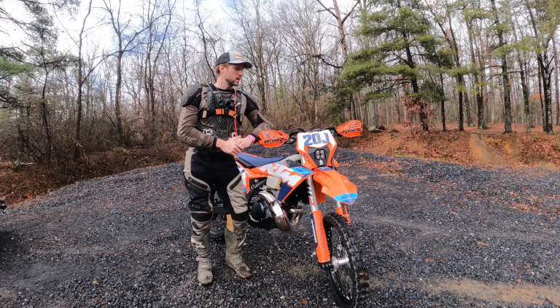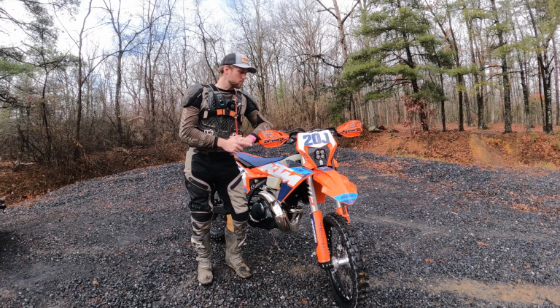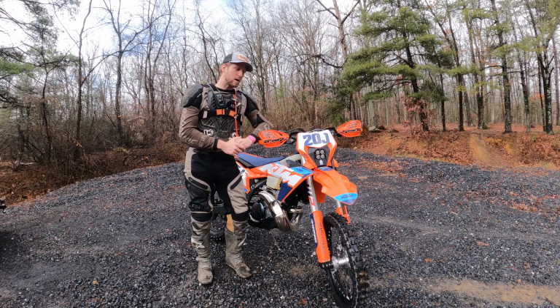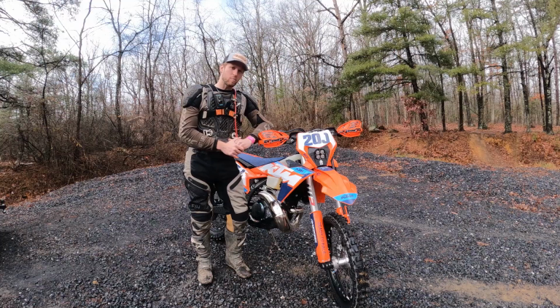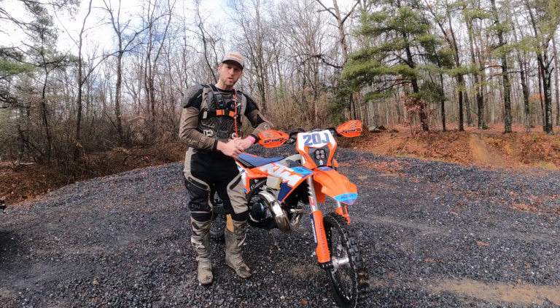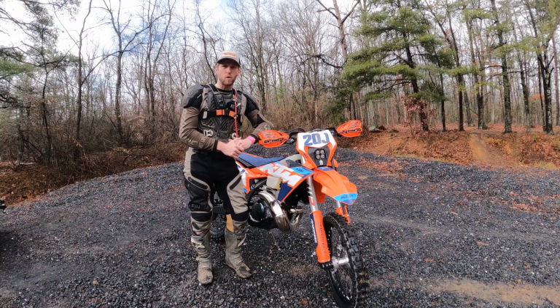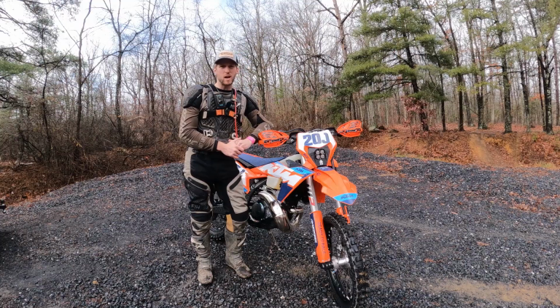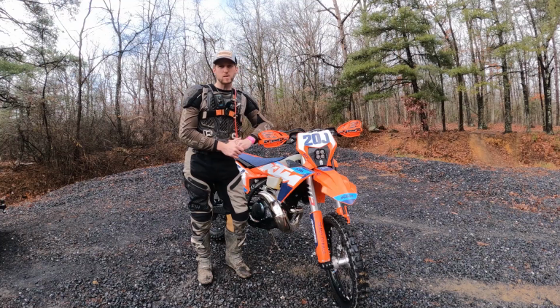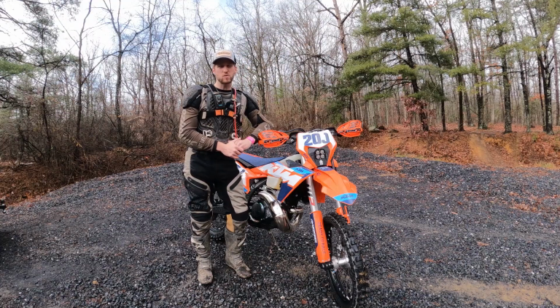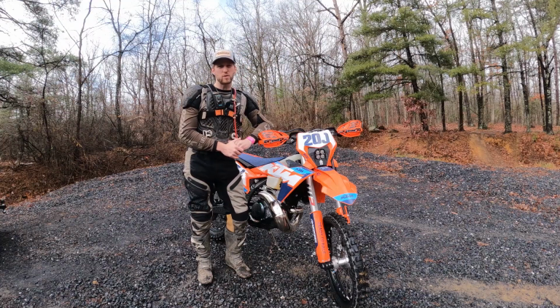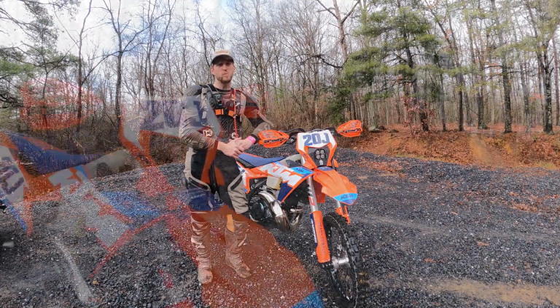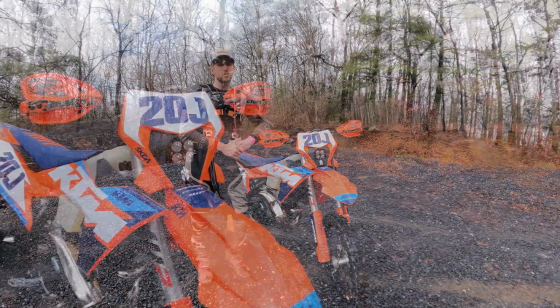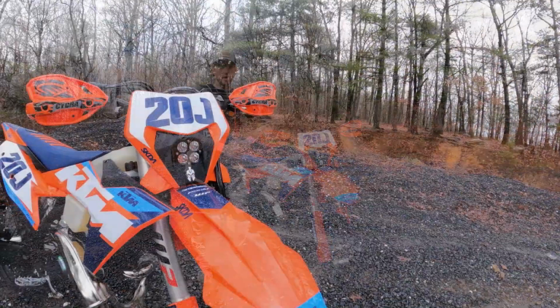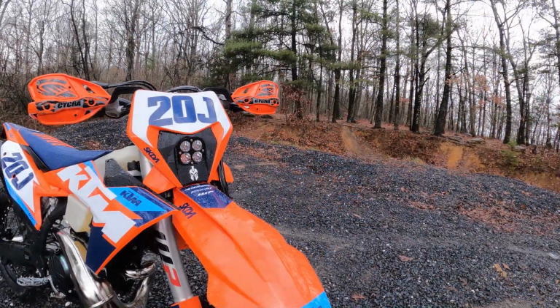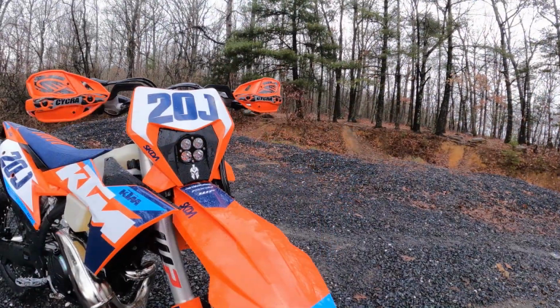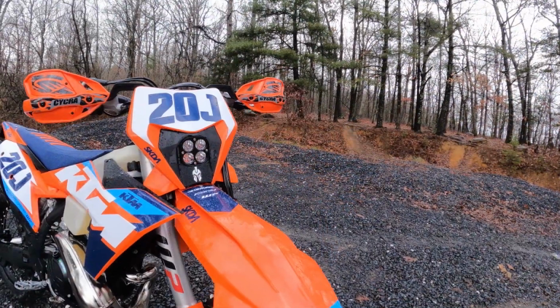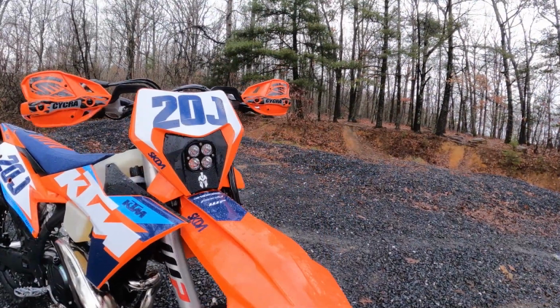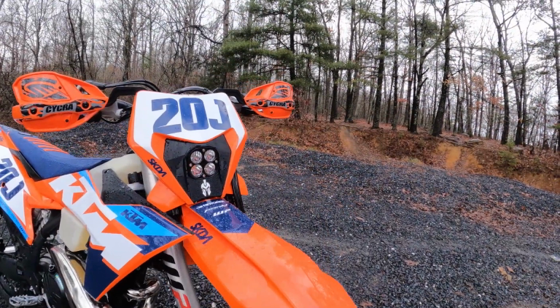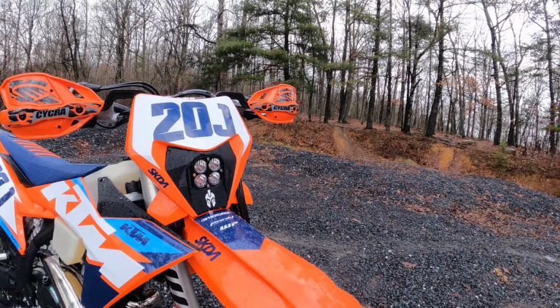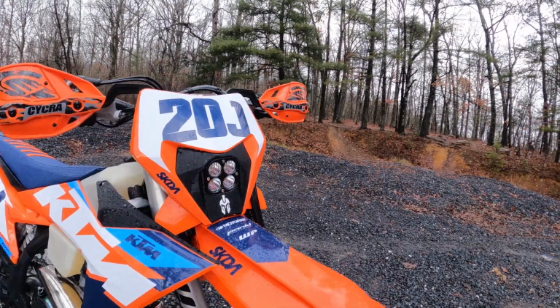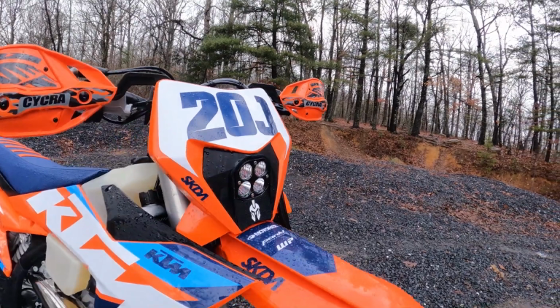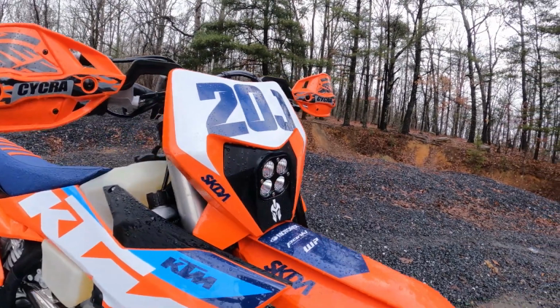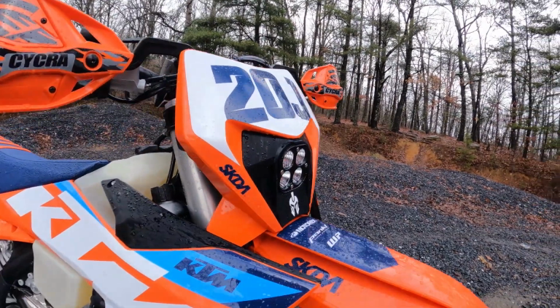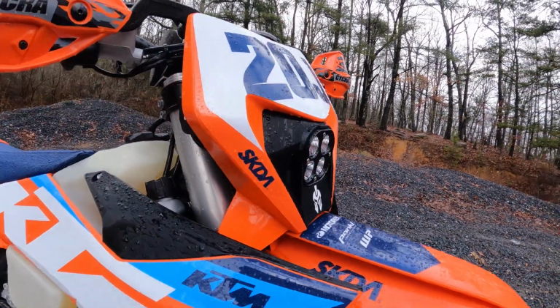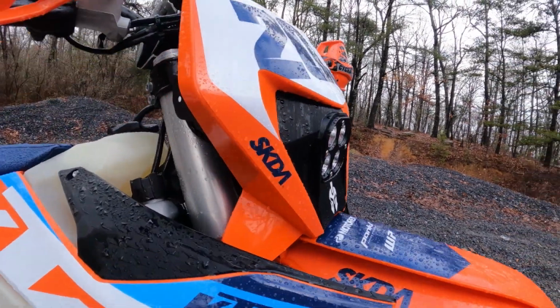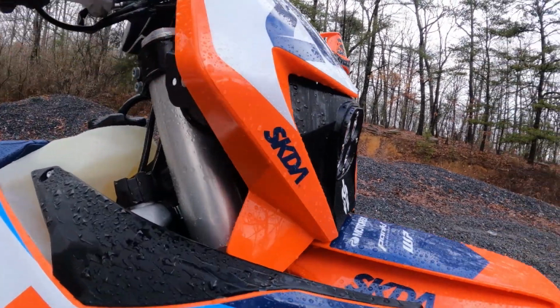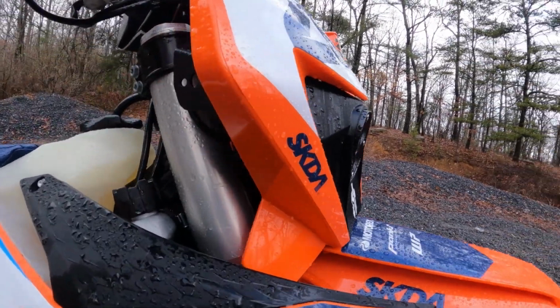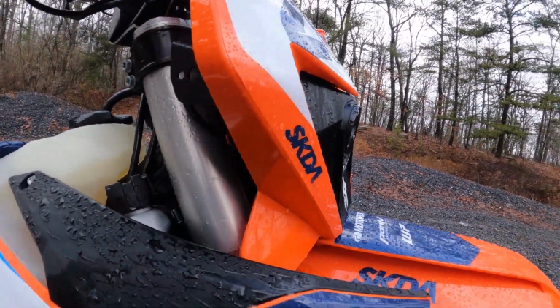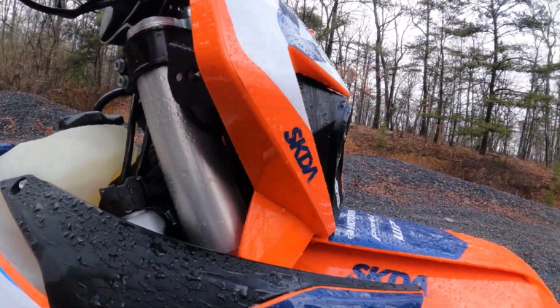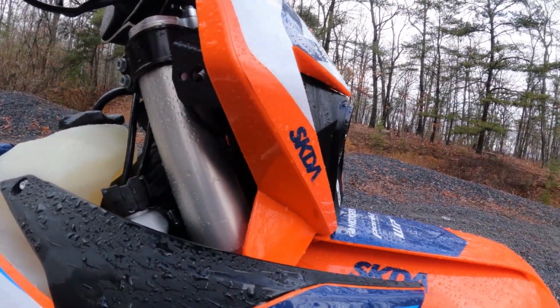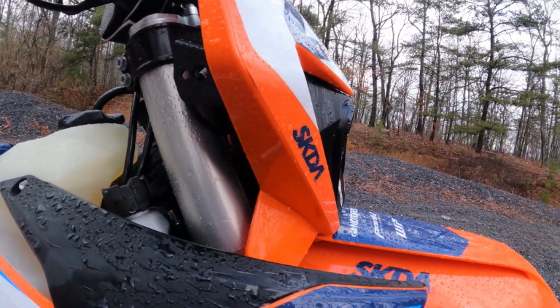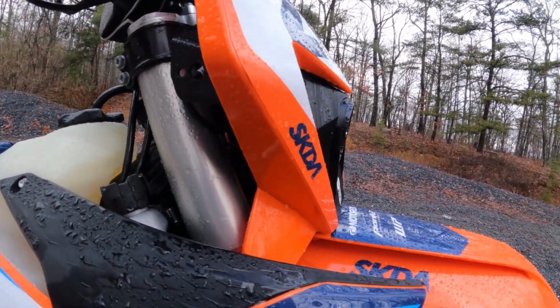These are made by a company called Spartan MX Parts out of beautiful Slovenia. So stick around — I'm going to do a comparison and demonstration of this new headlight versus the stock LED headlight.